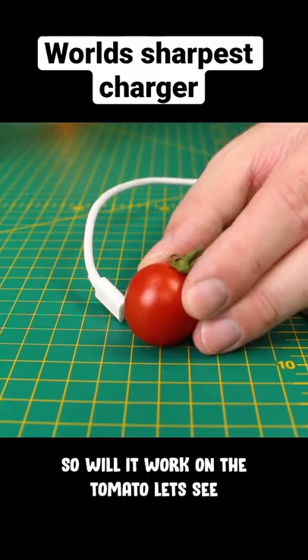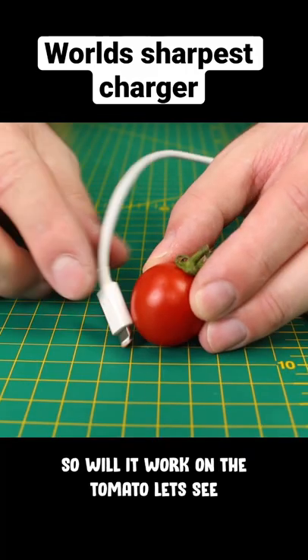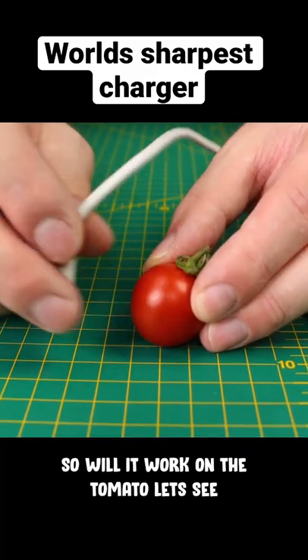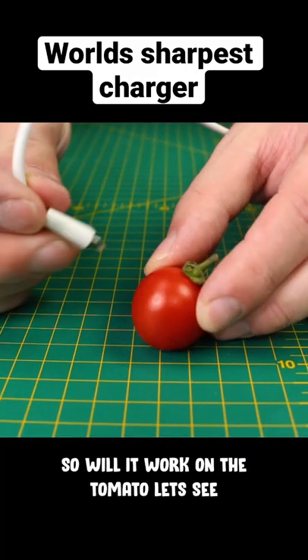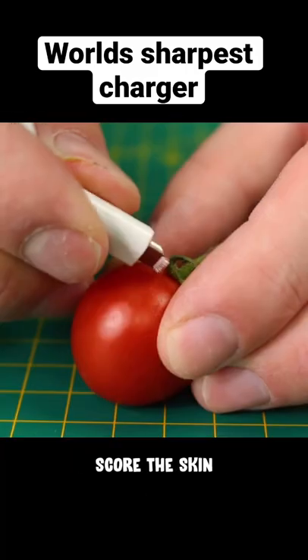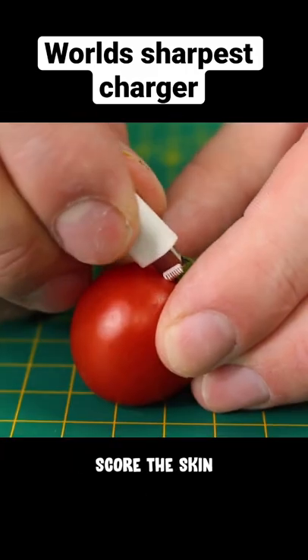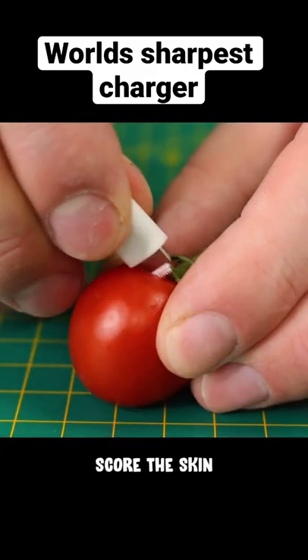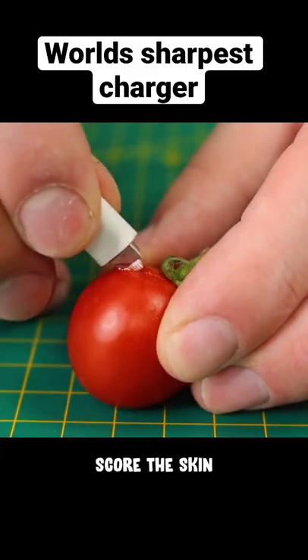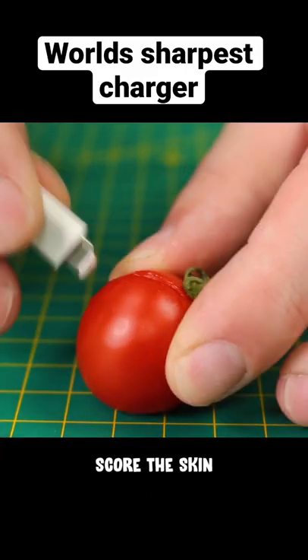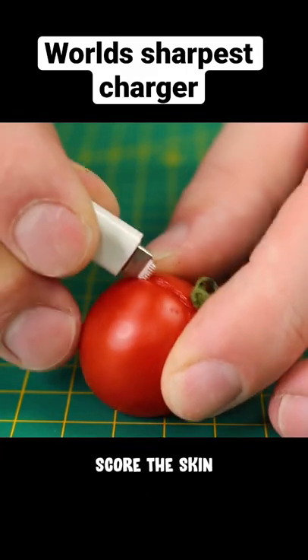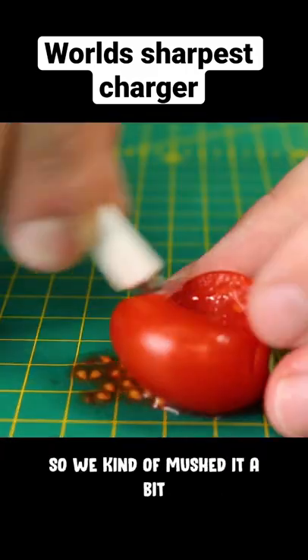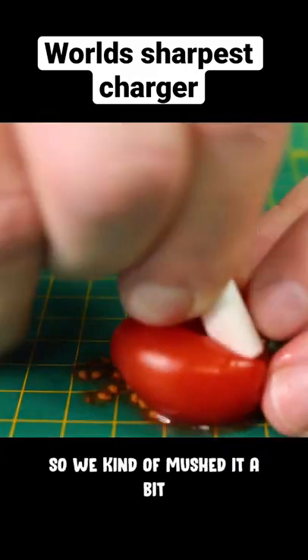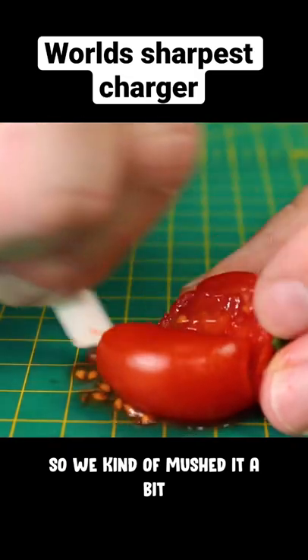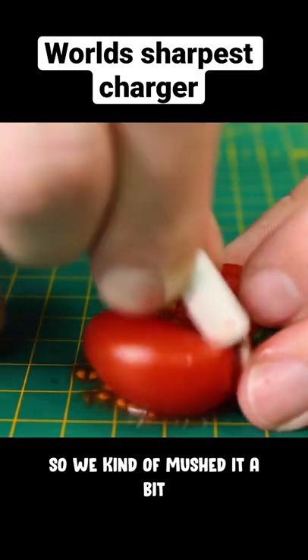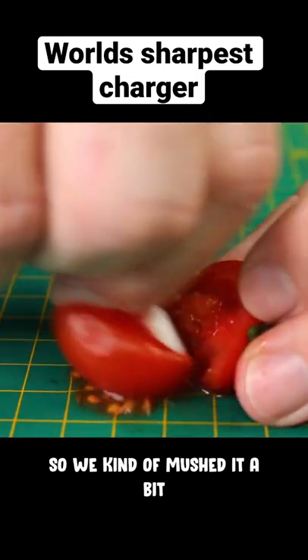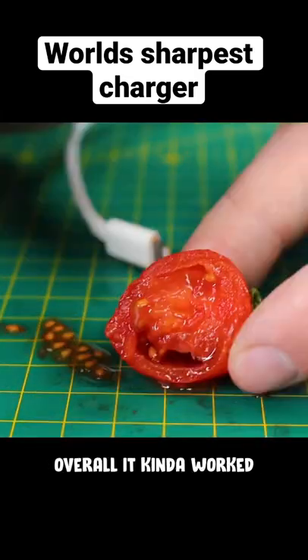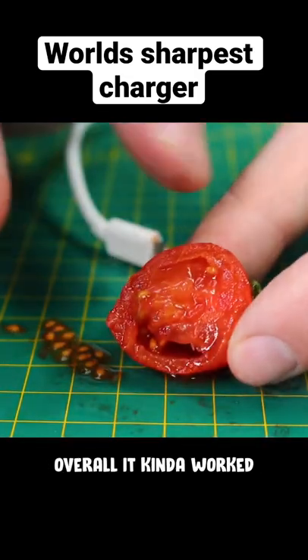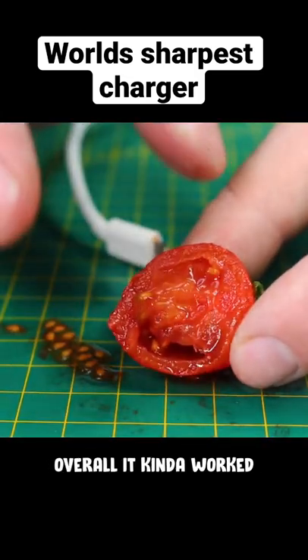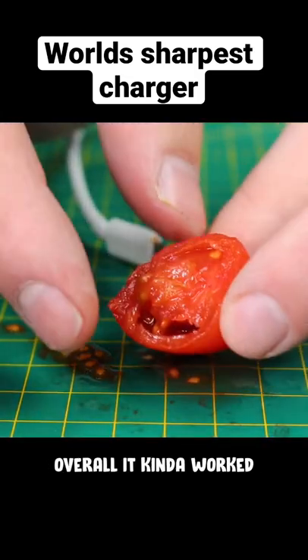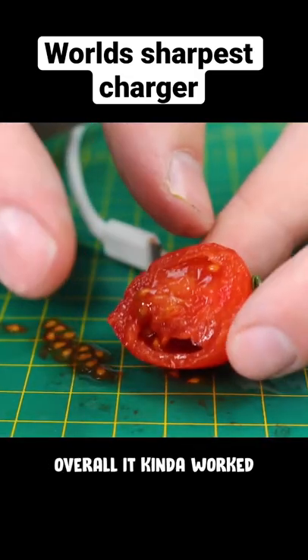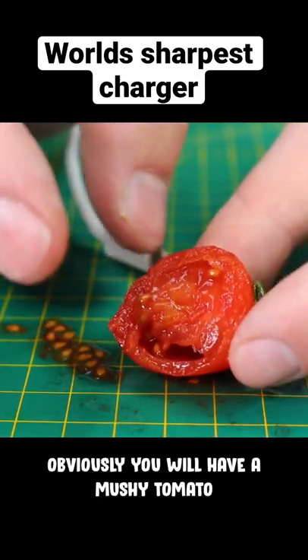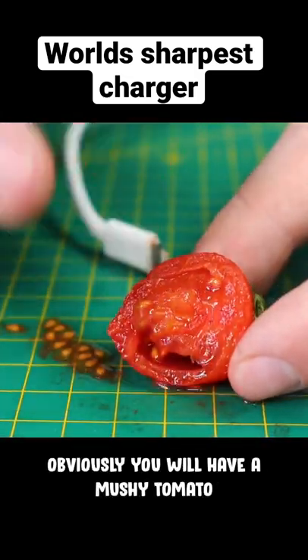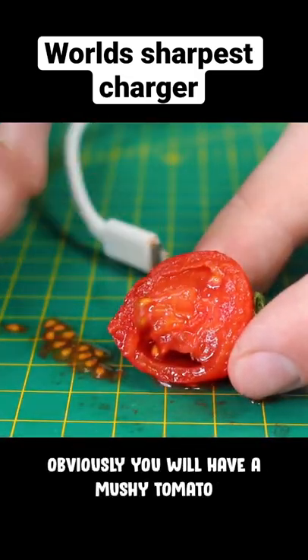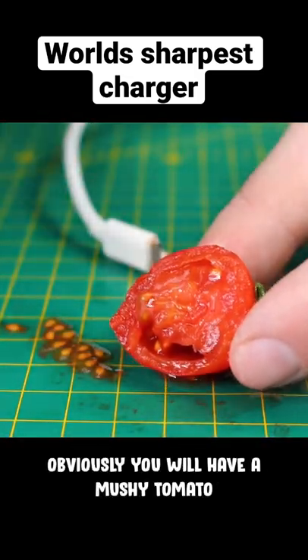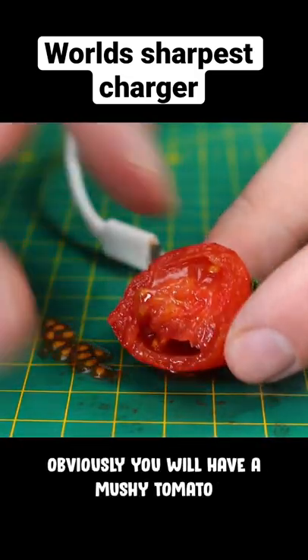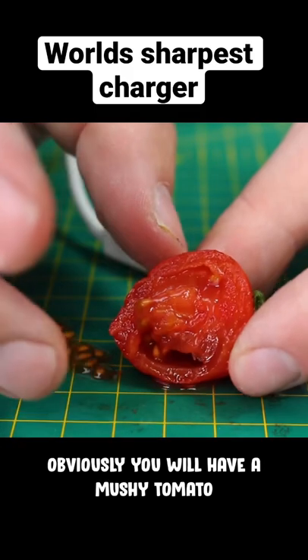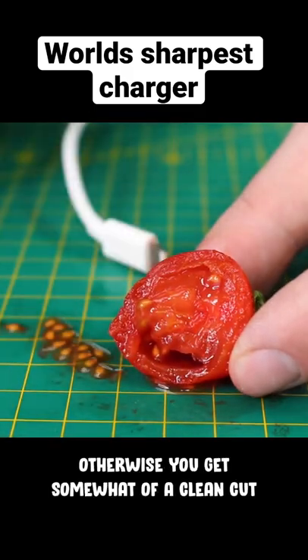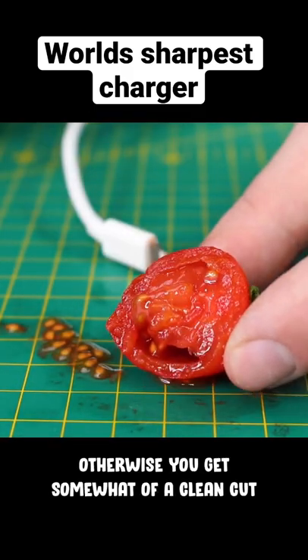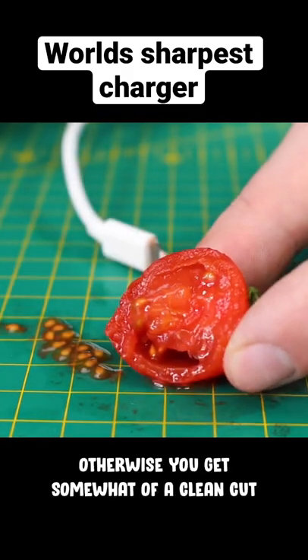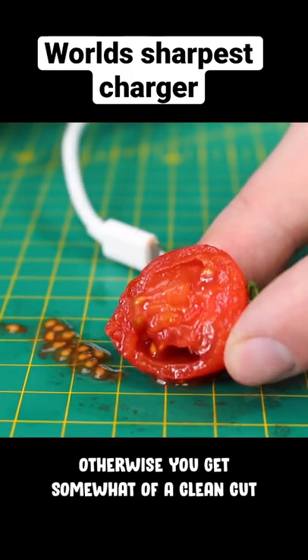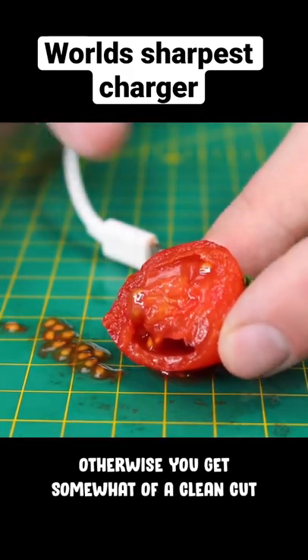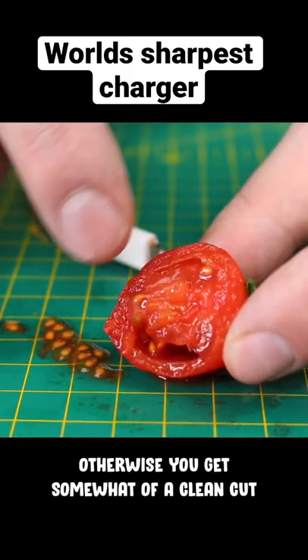So will it work on the tomato? Let's see. Score the skin. Okay, so we kind of mushed it a bit. Overall, it kind of worked. Obviously you're going to have a bit of a mushy tomato, but otherwise you get somewhat of a clean cut here.